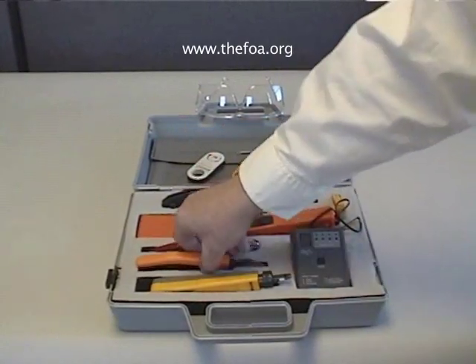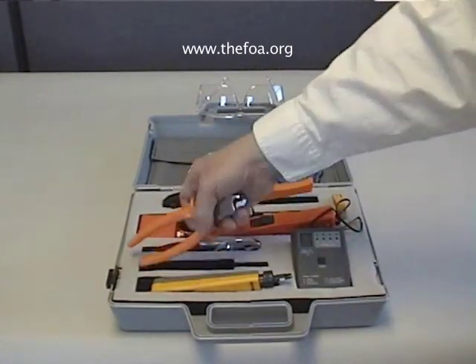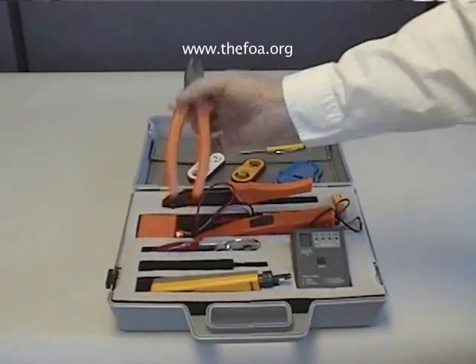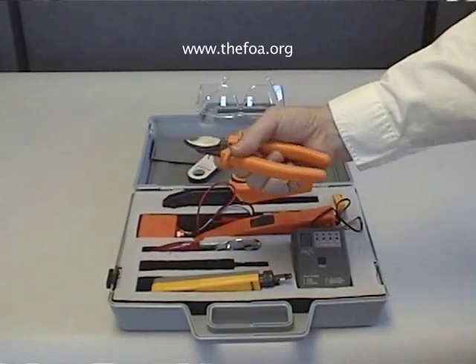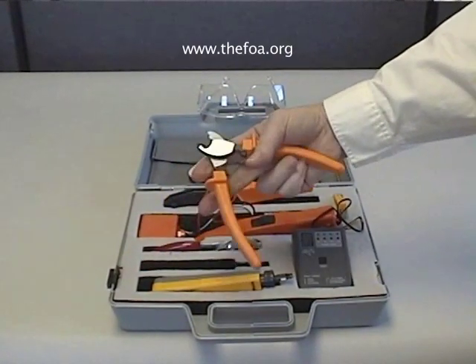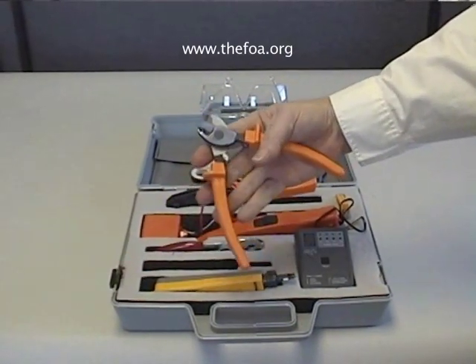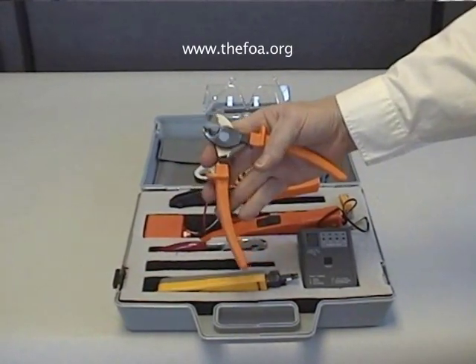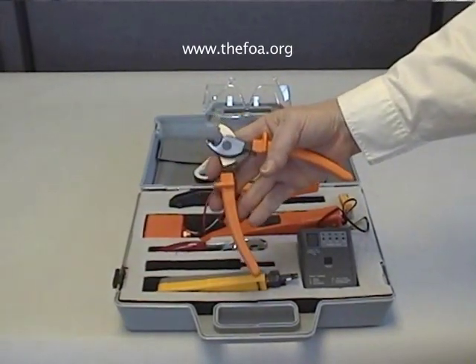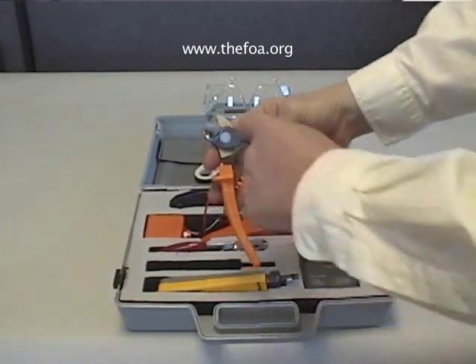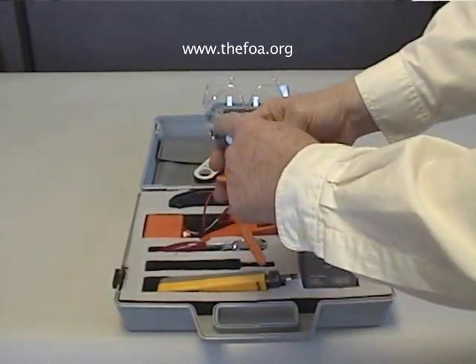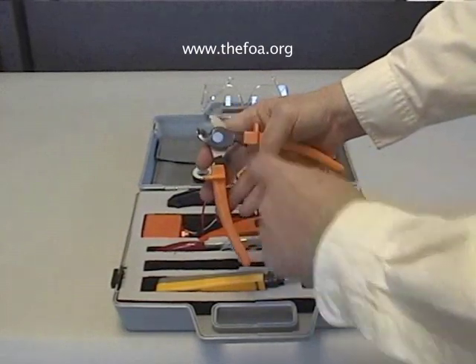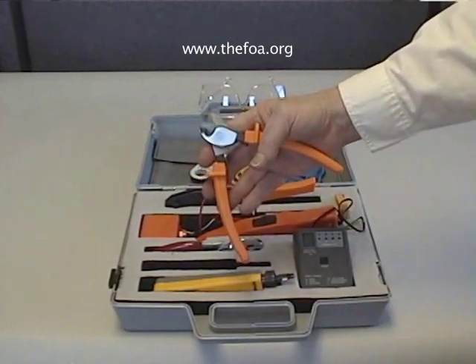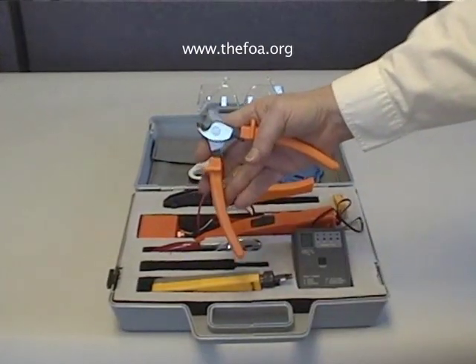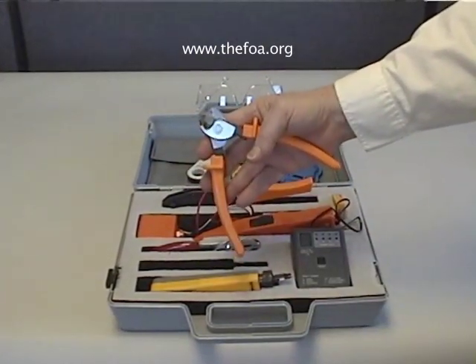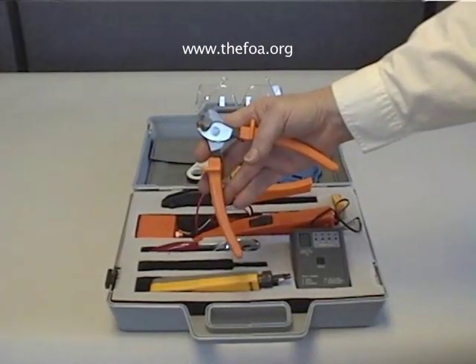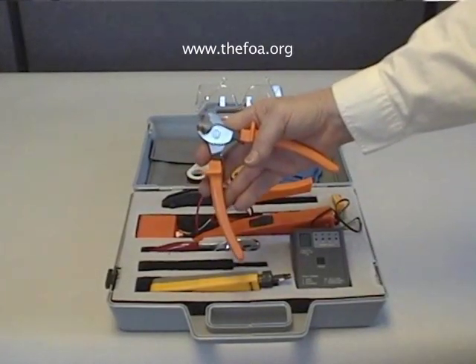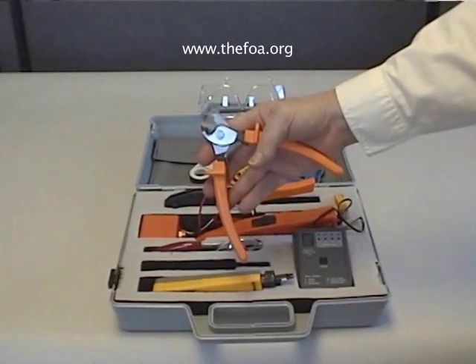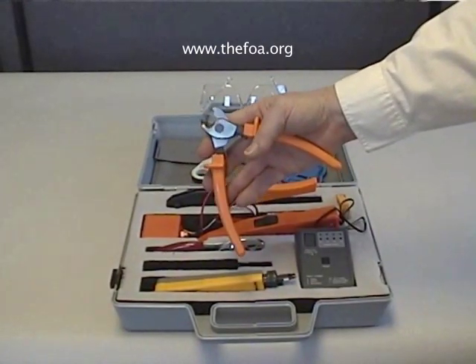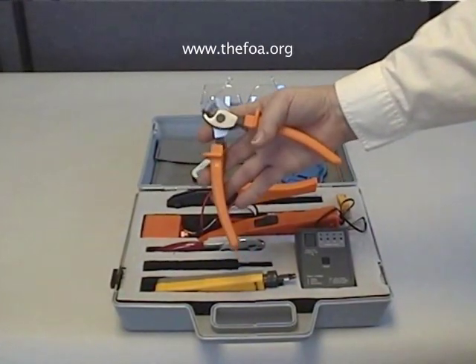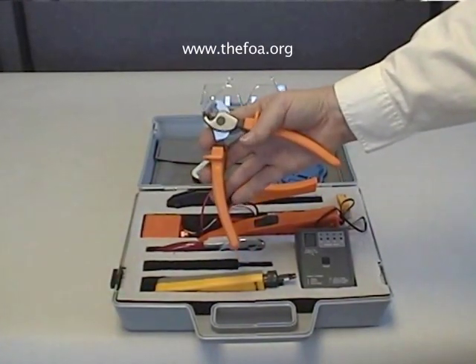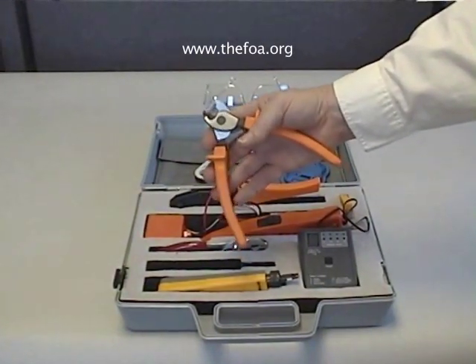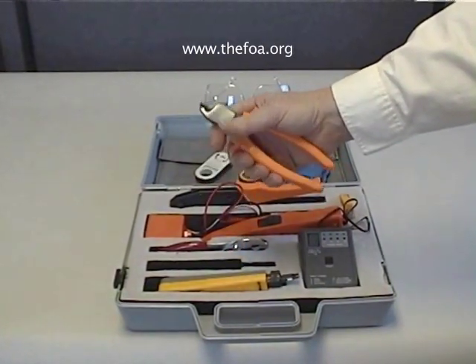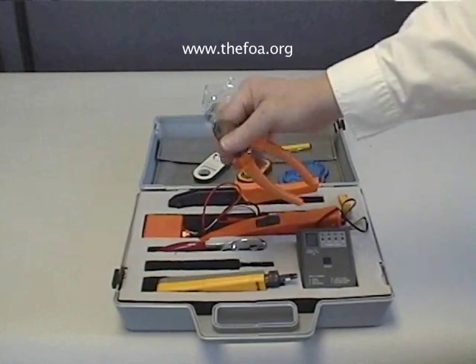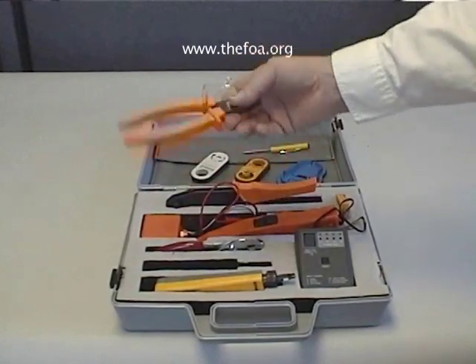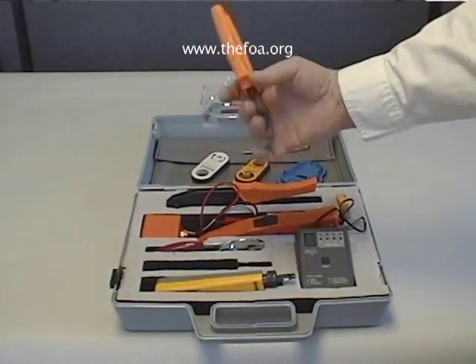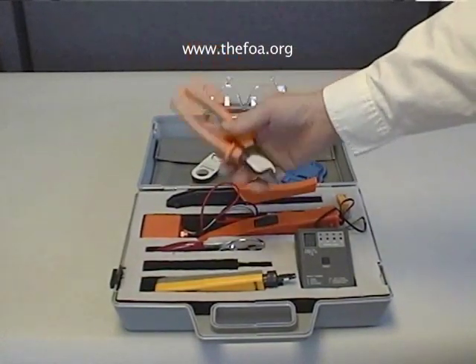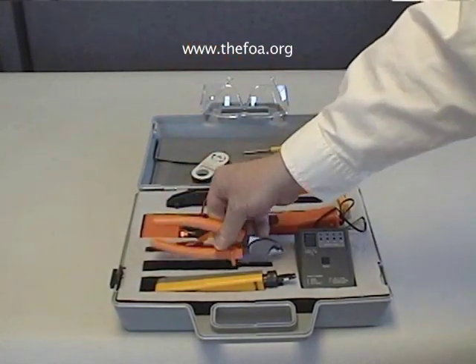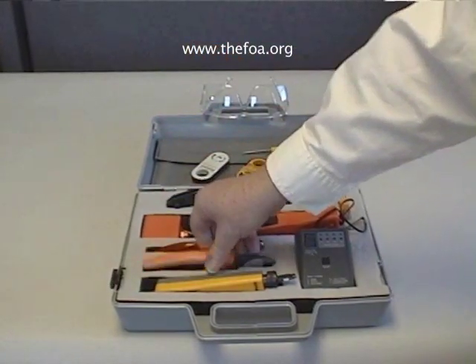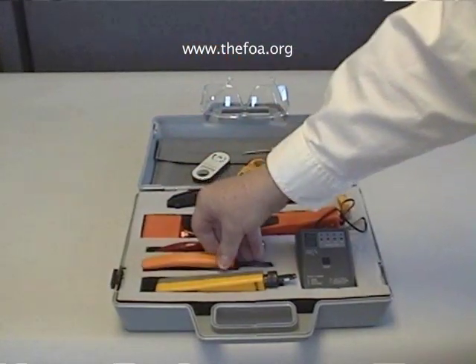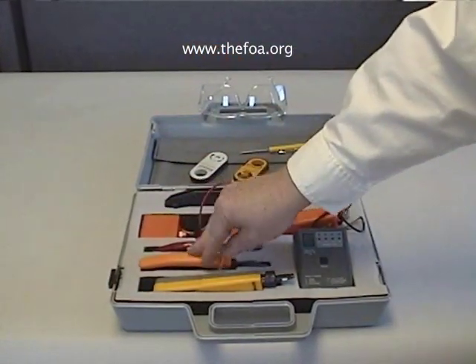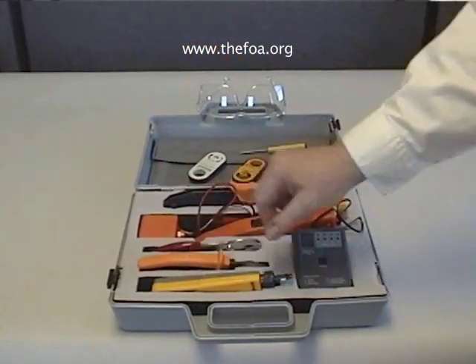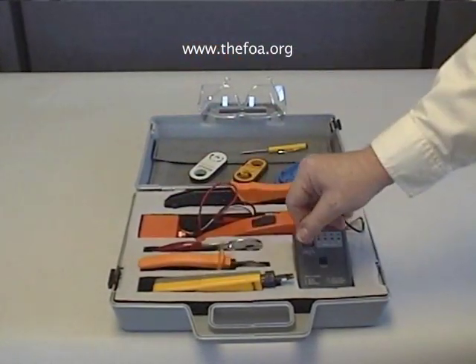There's a special cutter for cable that cuts the cable round instead of square, so it won't flatten it. It'll work better on both the UTP cable and the coax and make it easier to terminate.